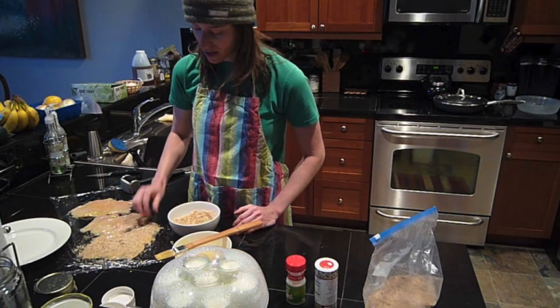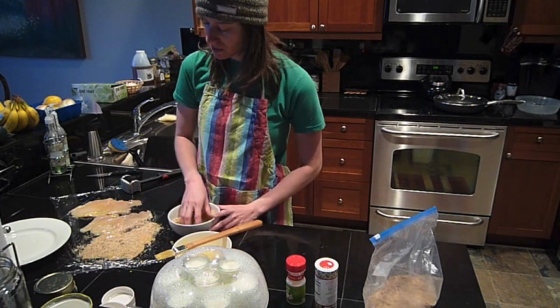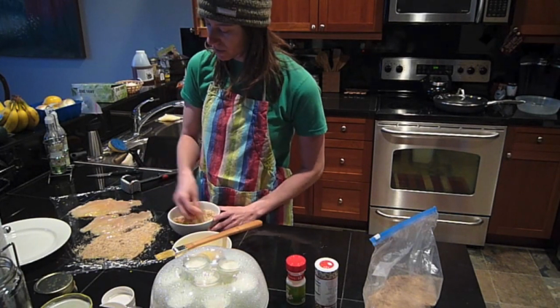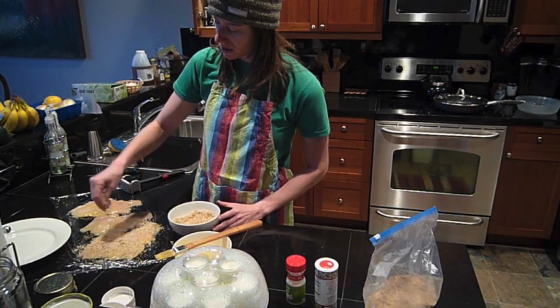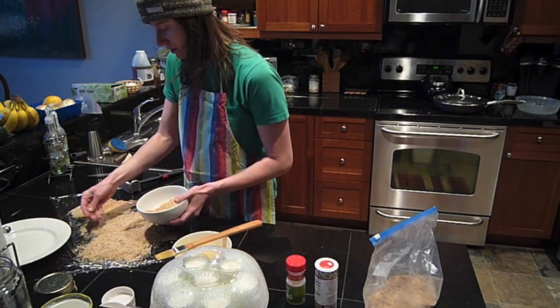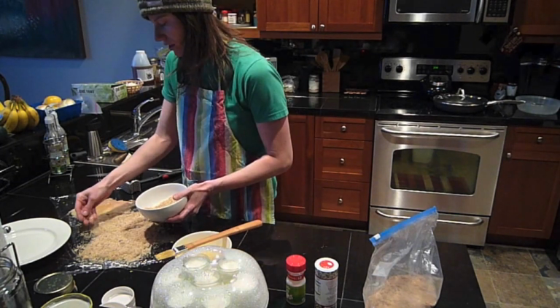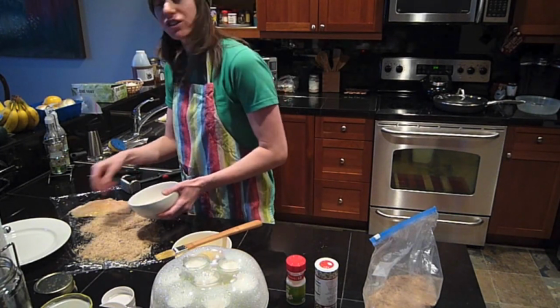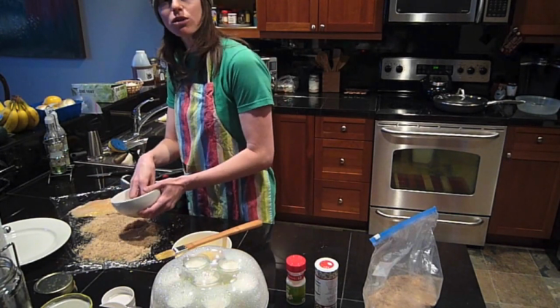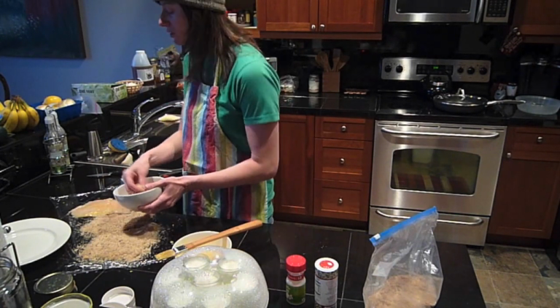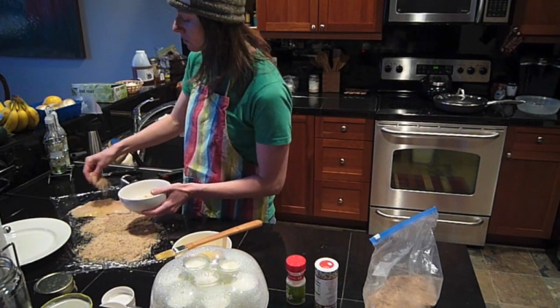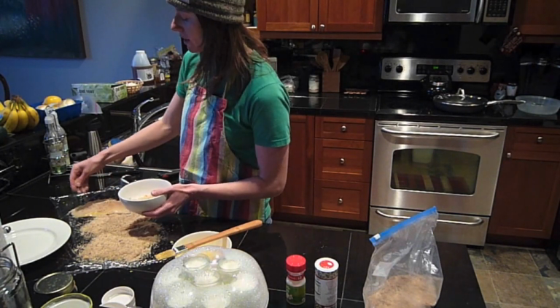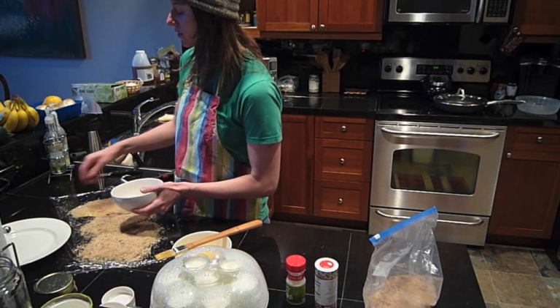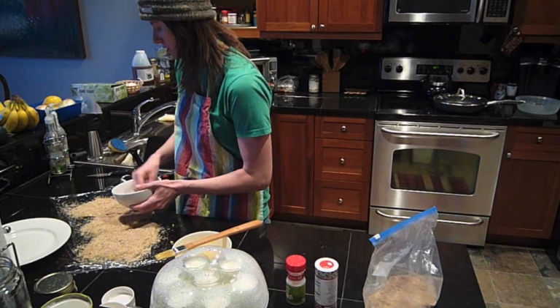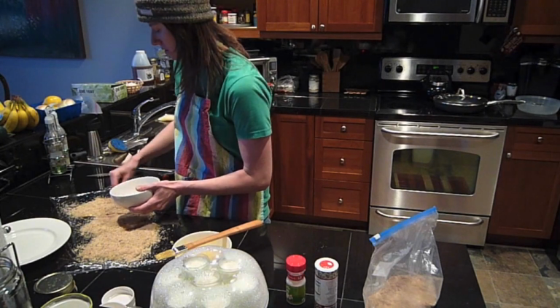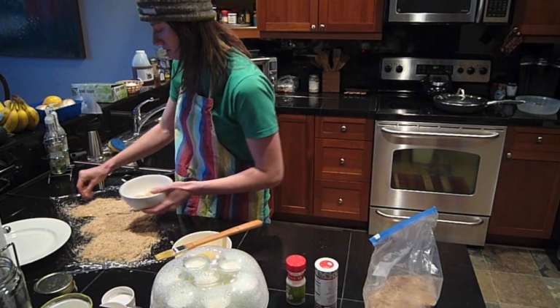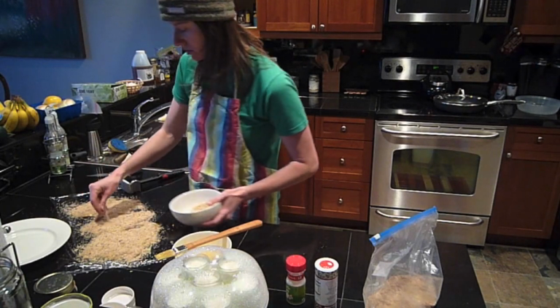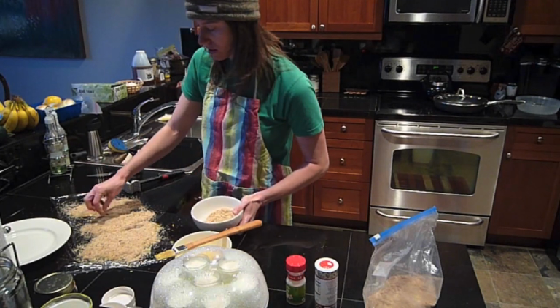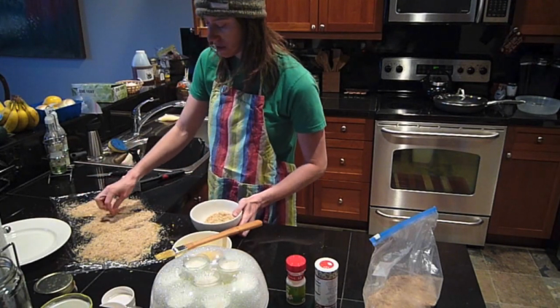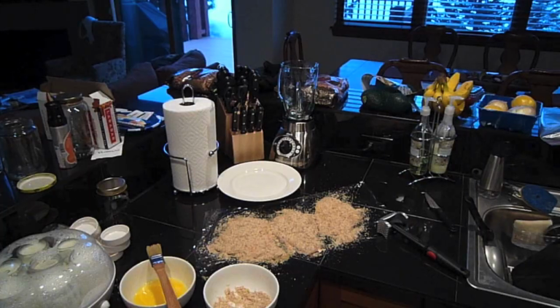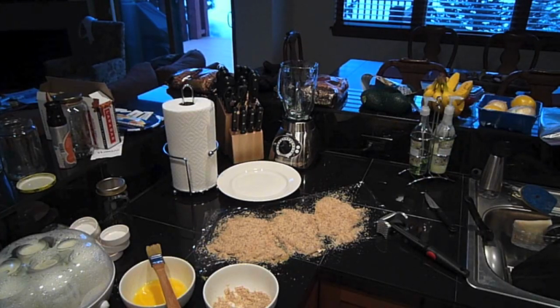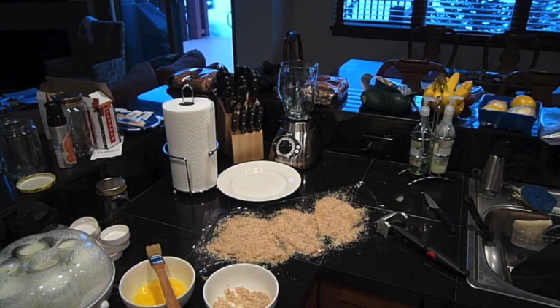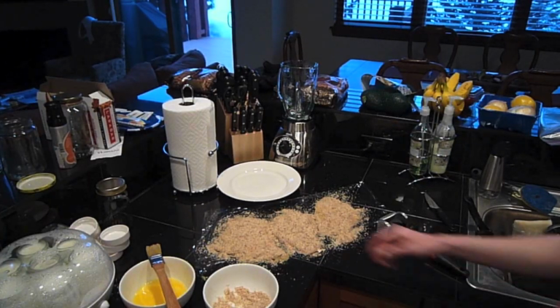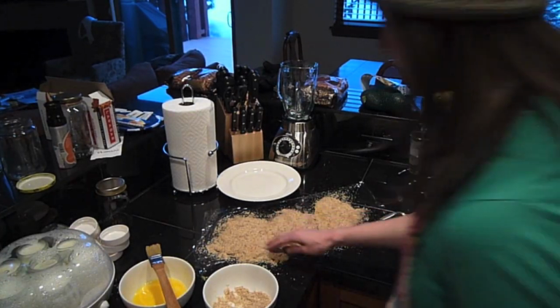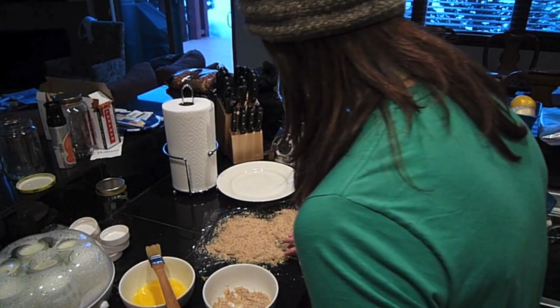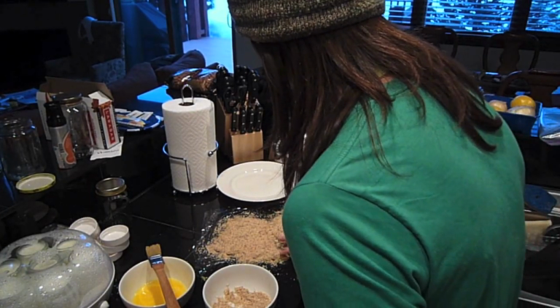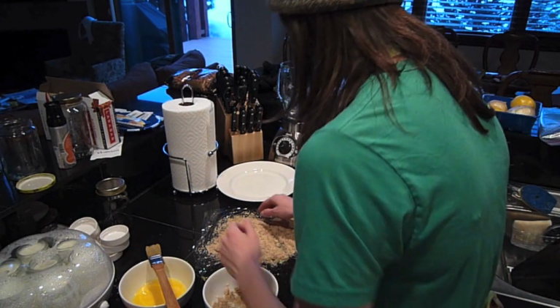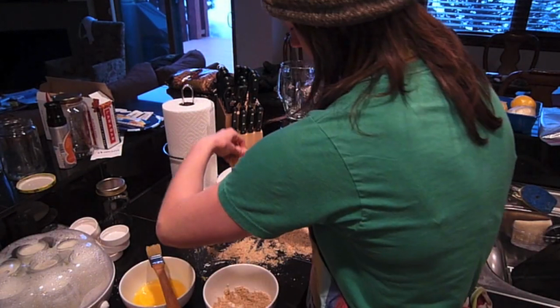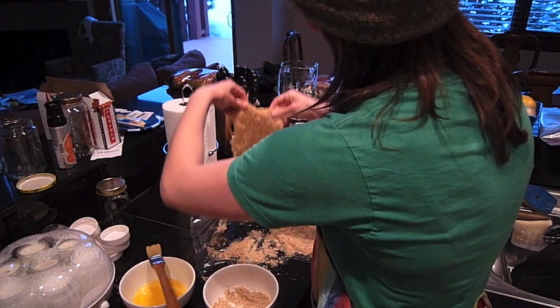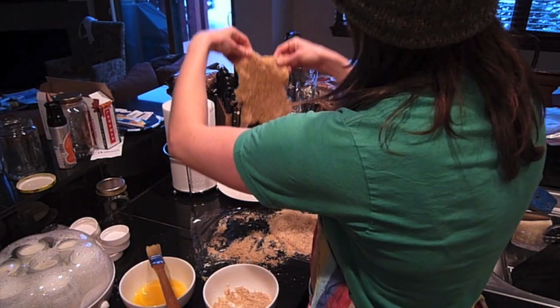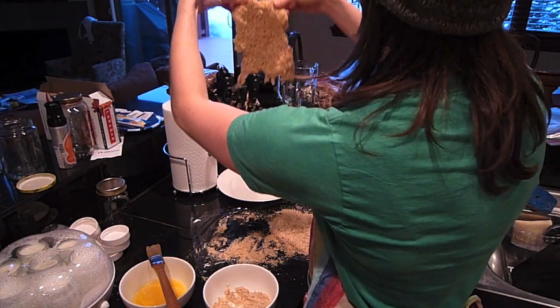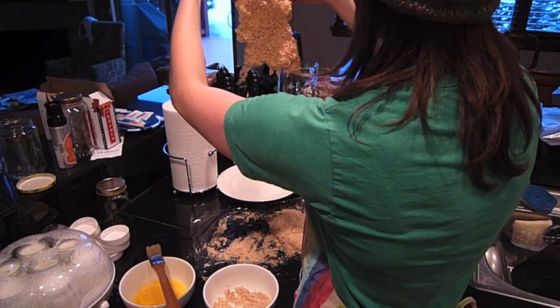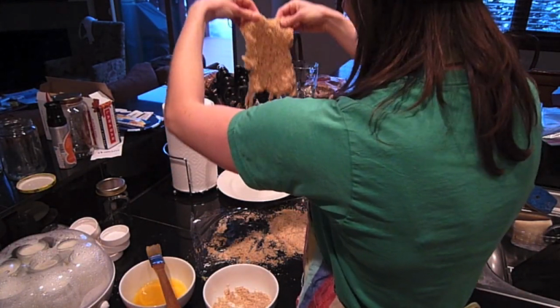So I'm just going to sprinkle it. A sifter would be really cool right now. That looks pretty good. So I got the breading on there — look at that, it stayed on fantastic.